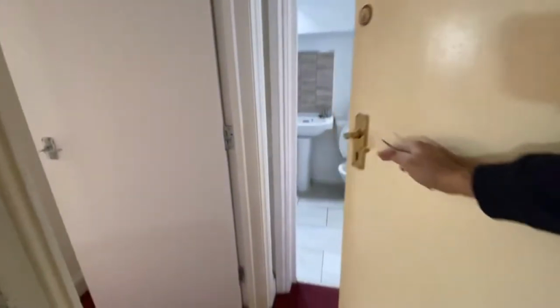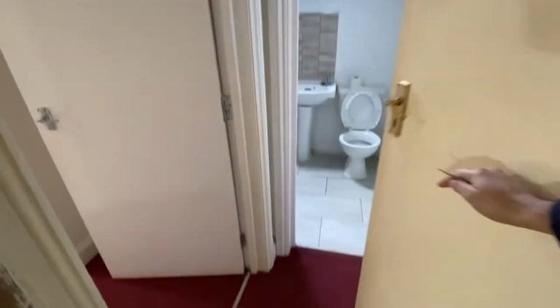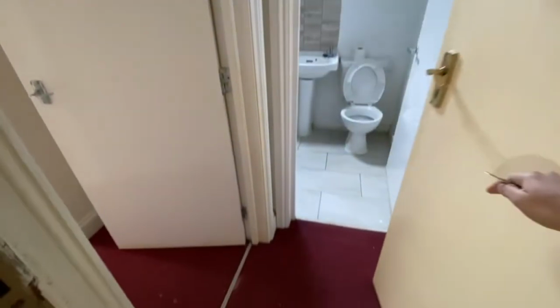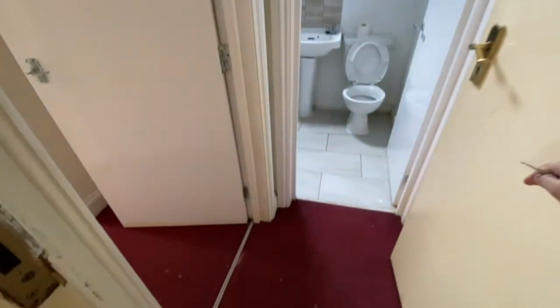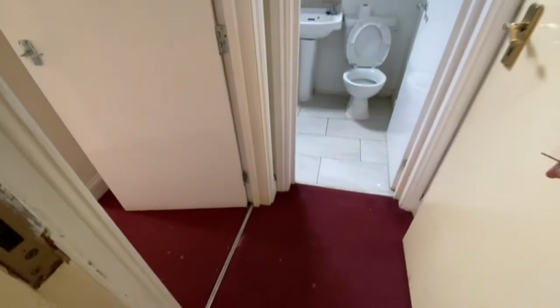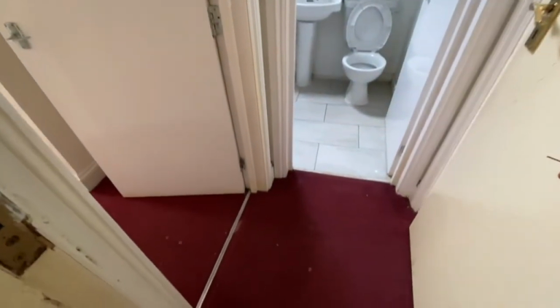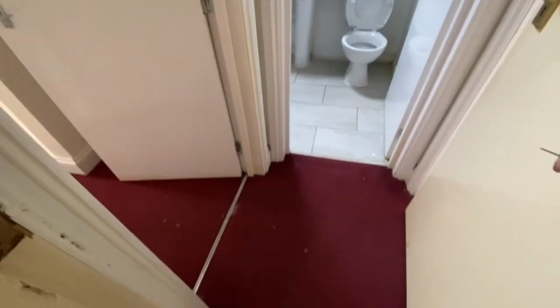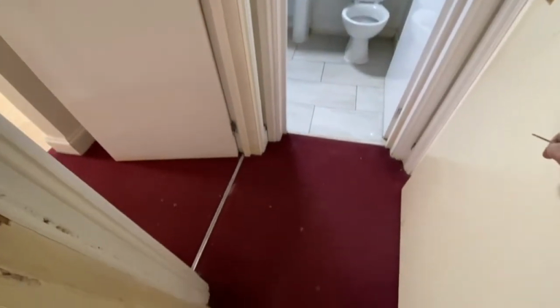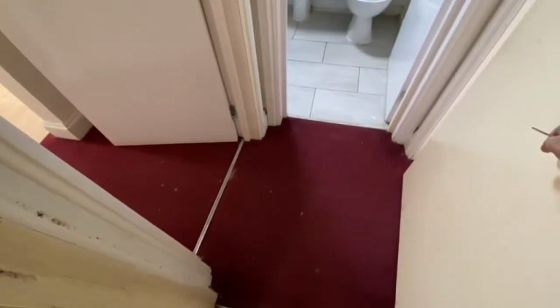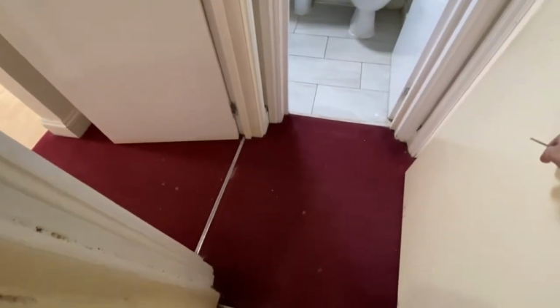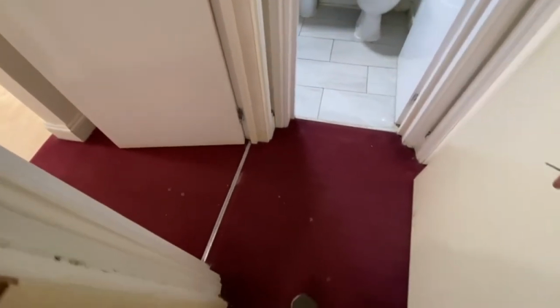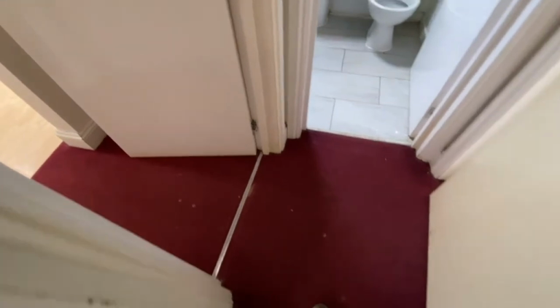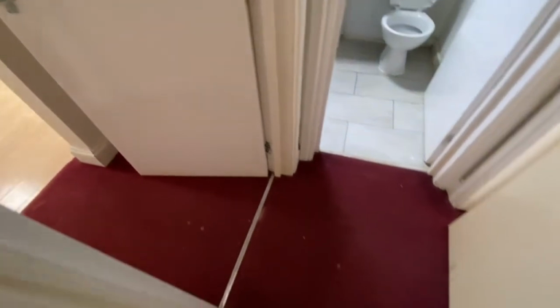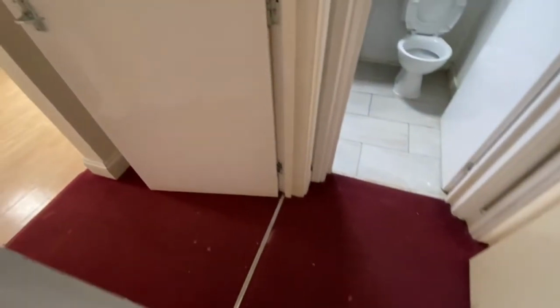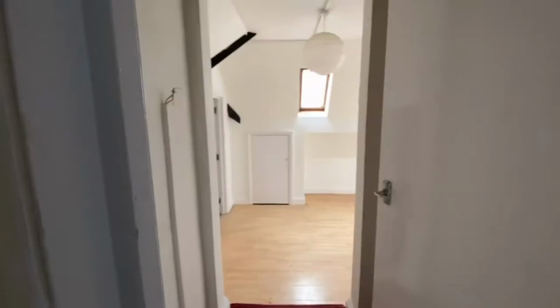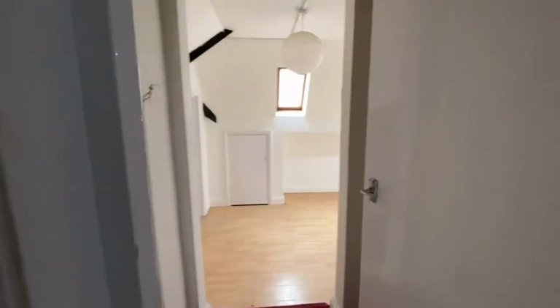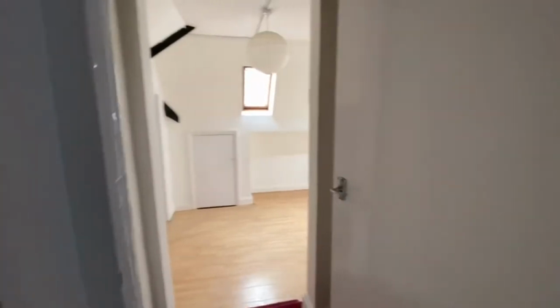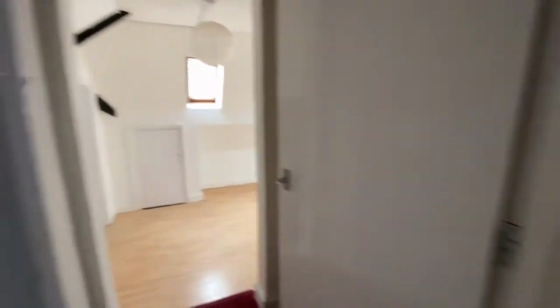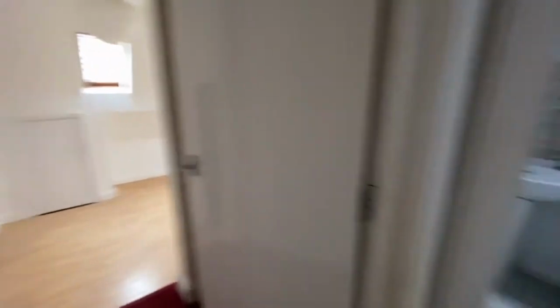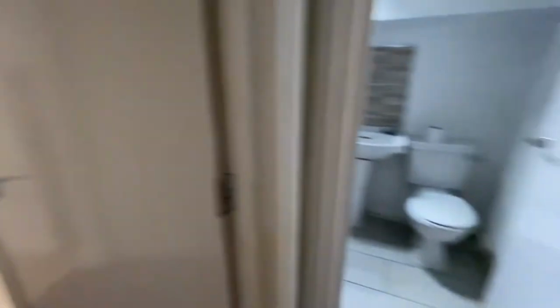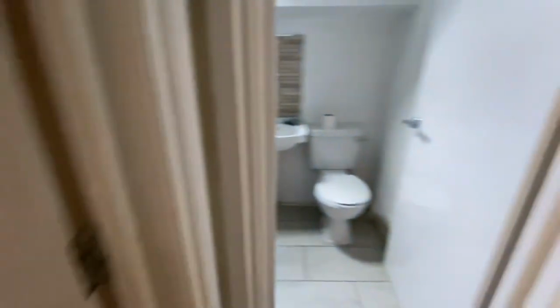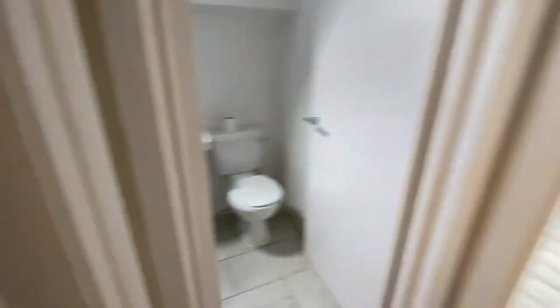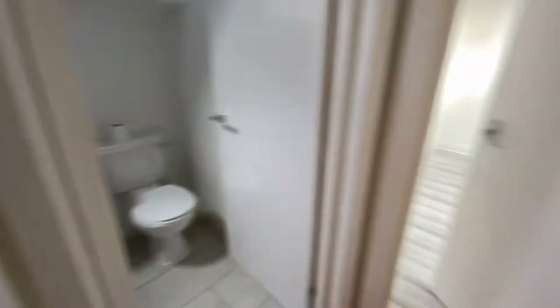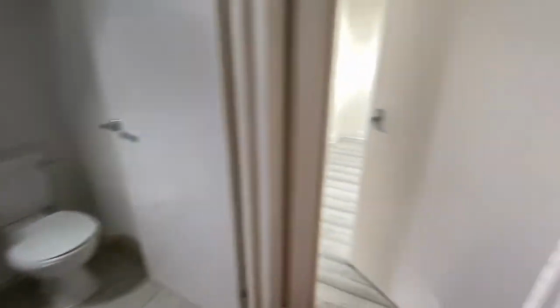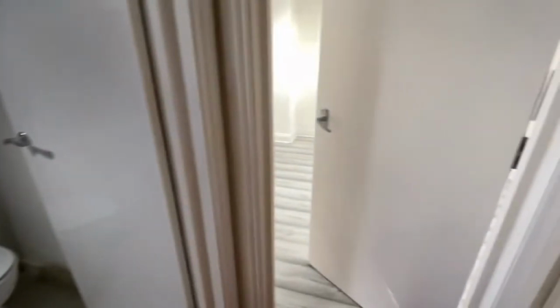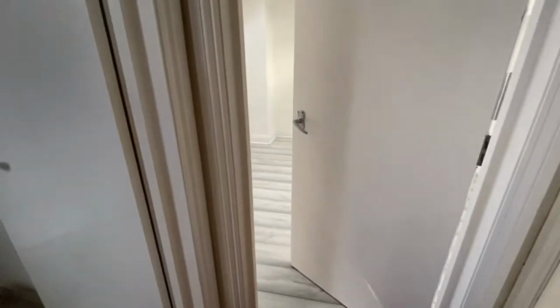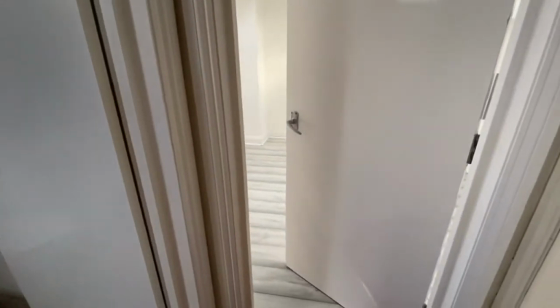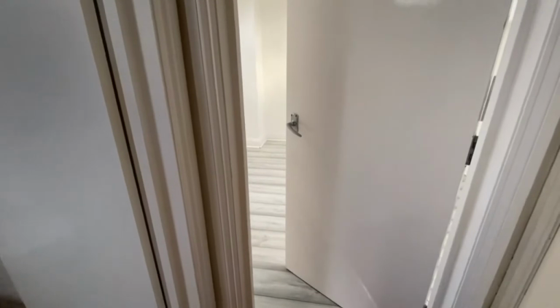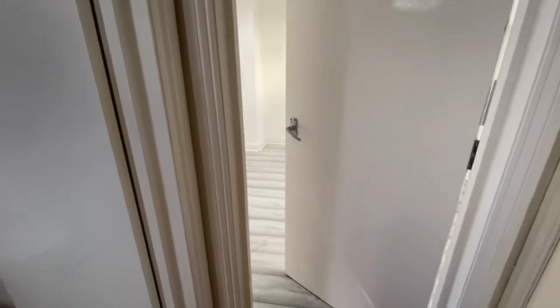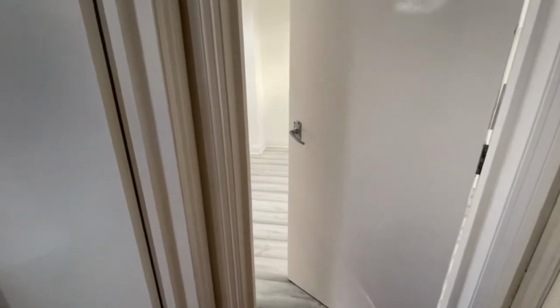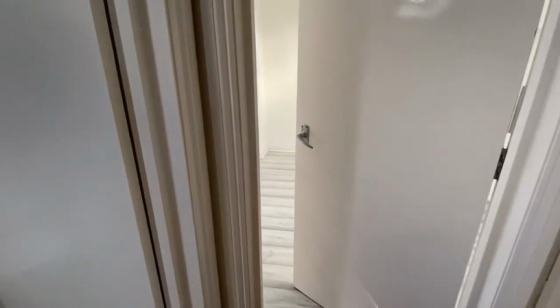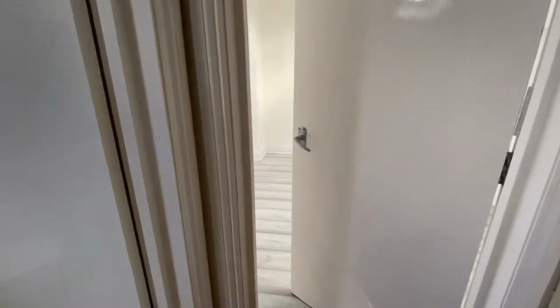As you head in, this is where it leads to. Towards the left is the living room, towards the right is the bedroom. Let's start from the bedroom first.